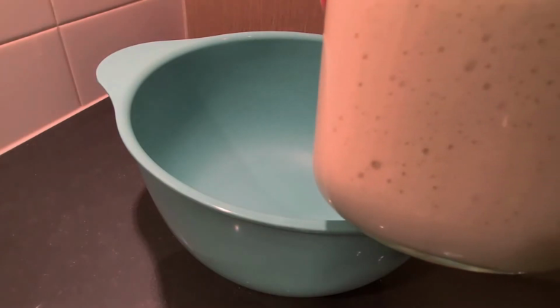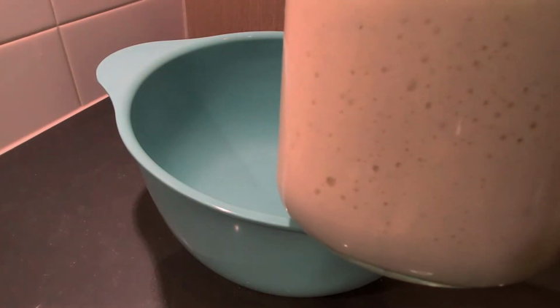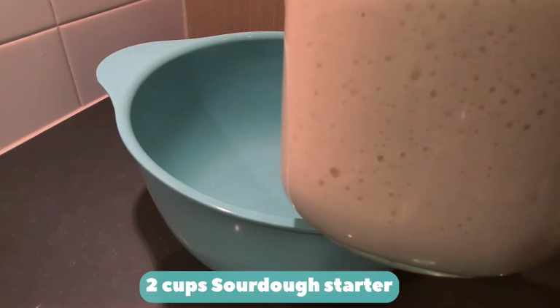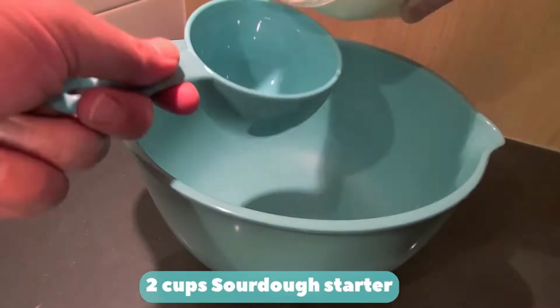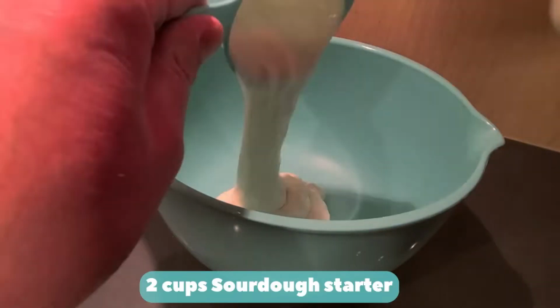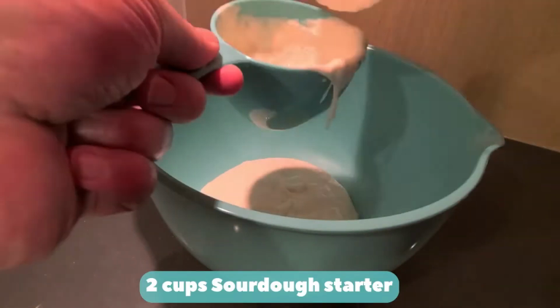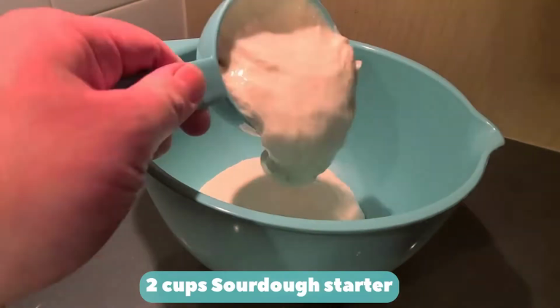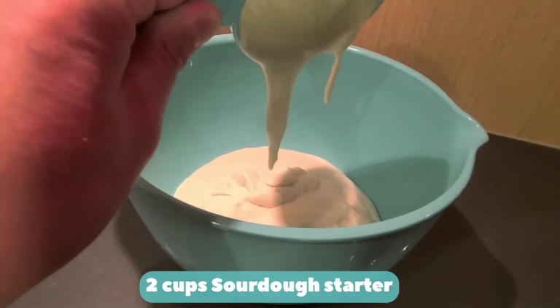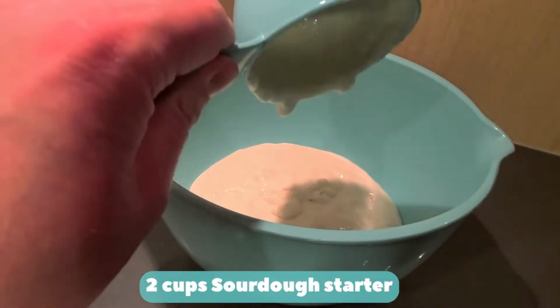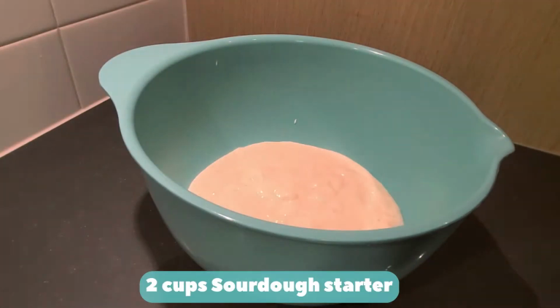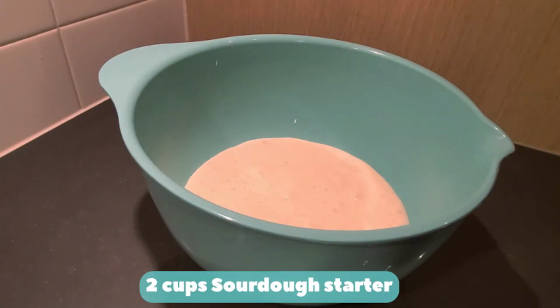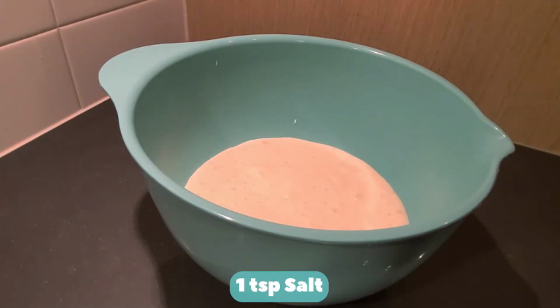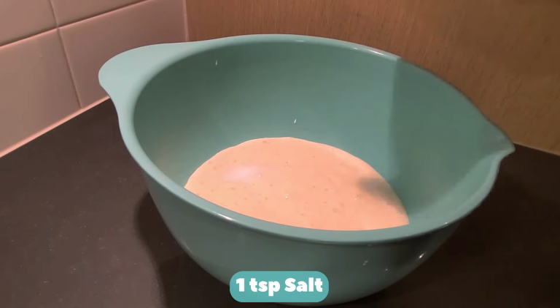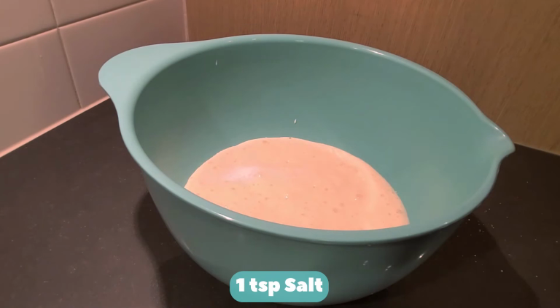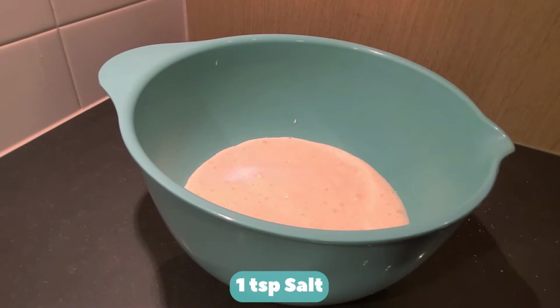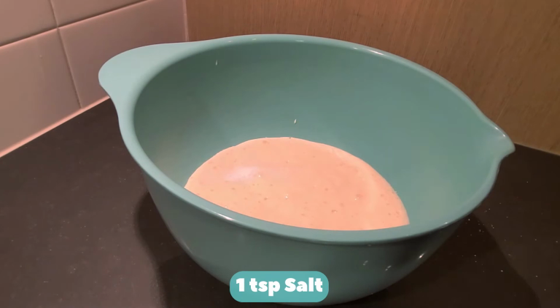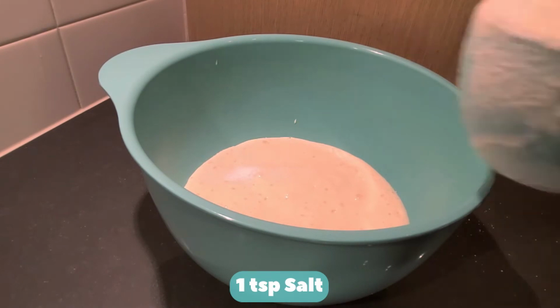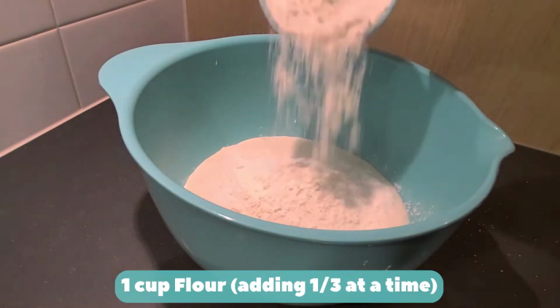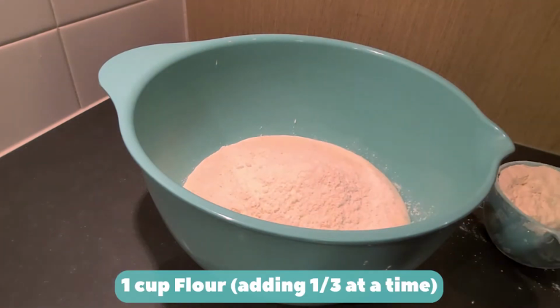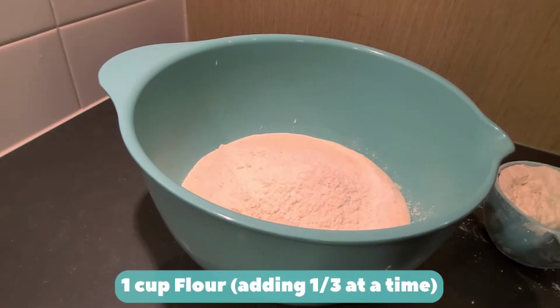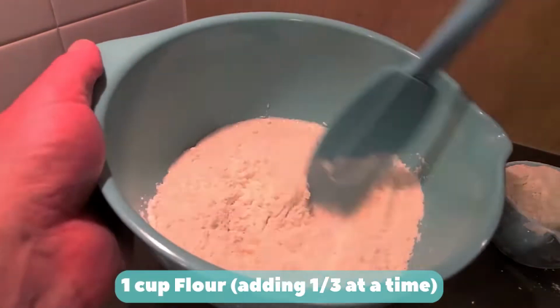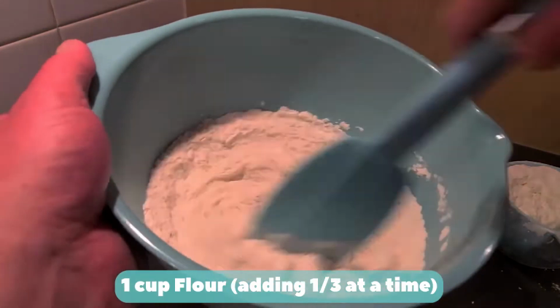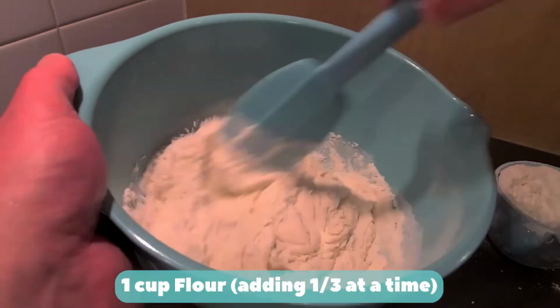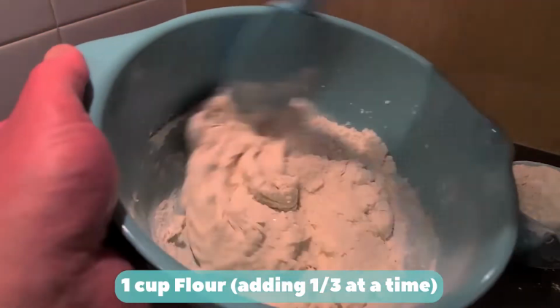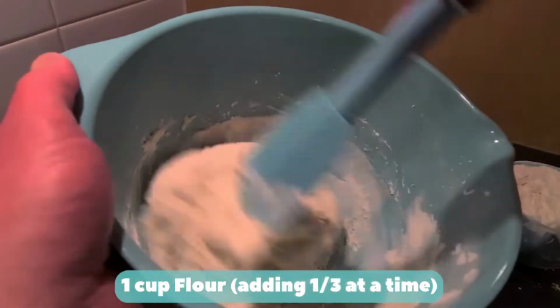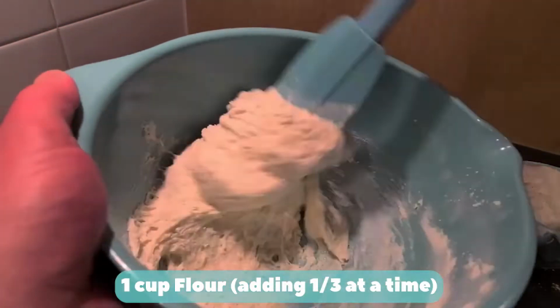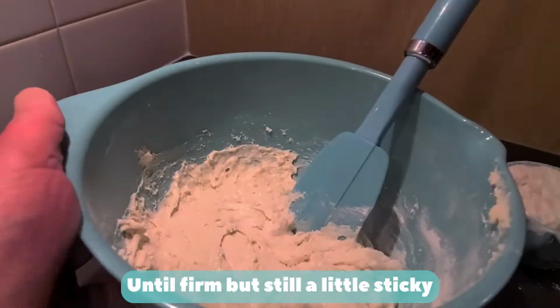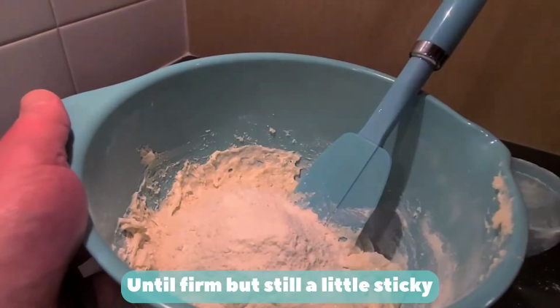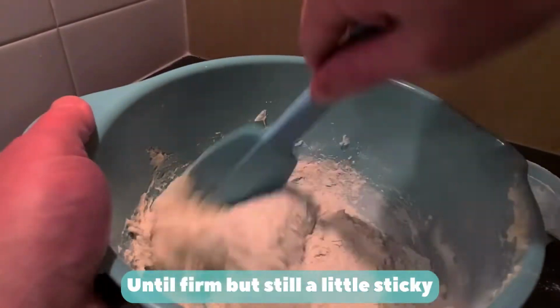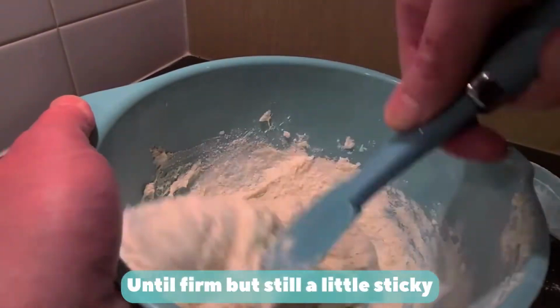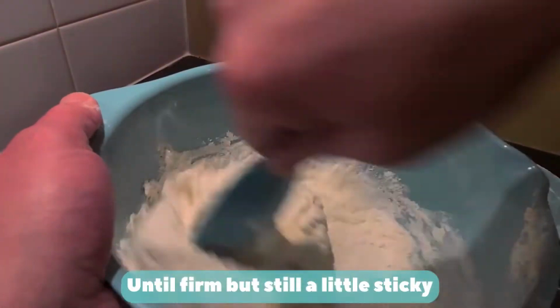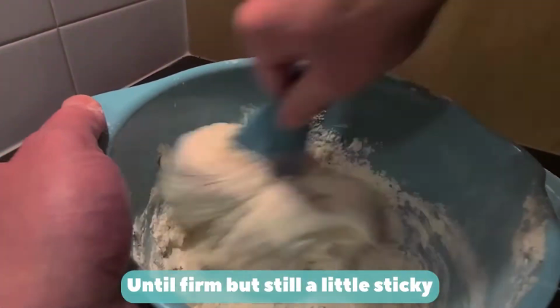Two cups of sourdough starter. One teaspoon of salt. One cup of flour, adding a third at a time until firm but still a little sticky.